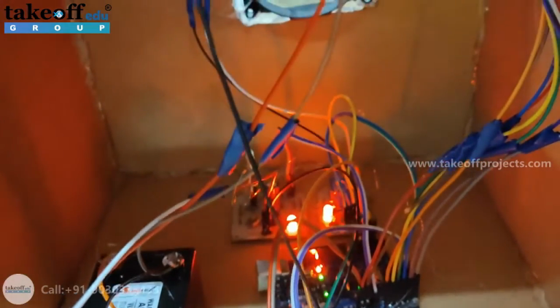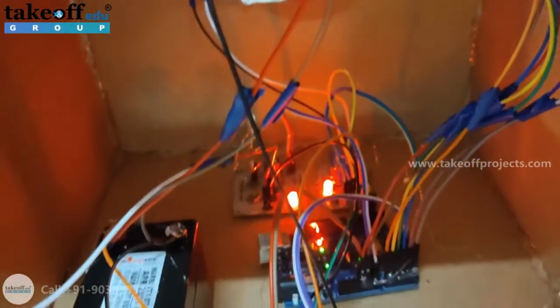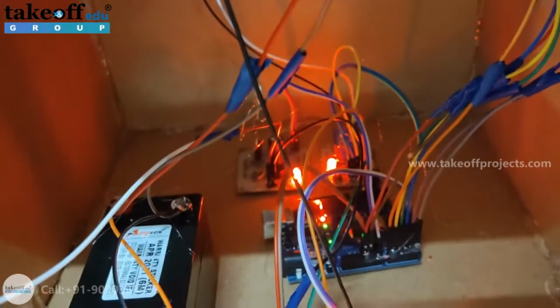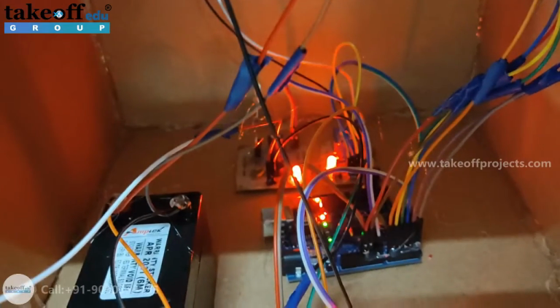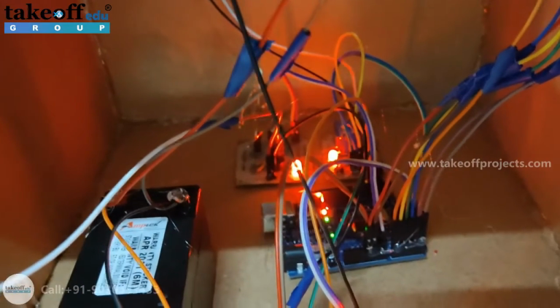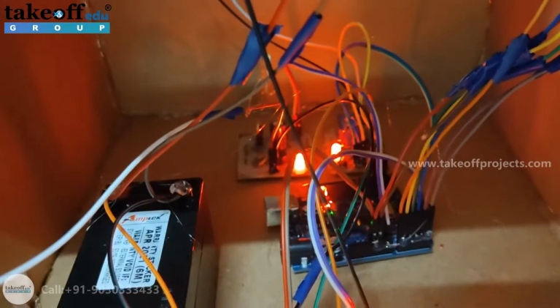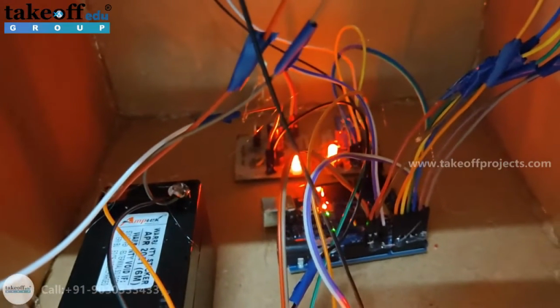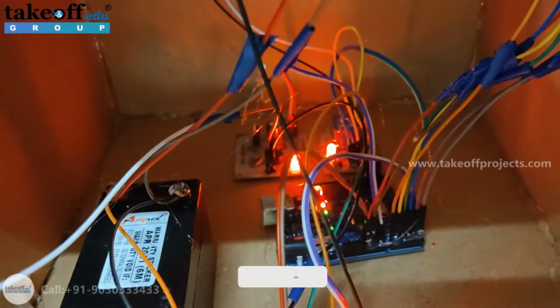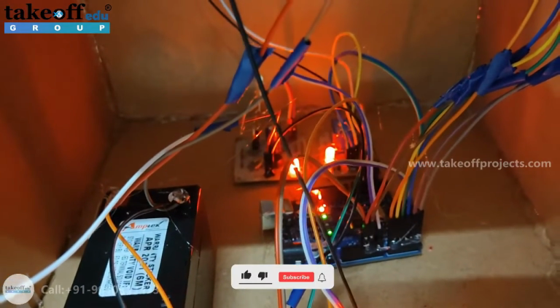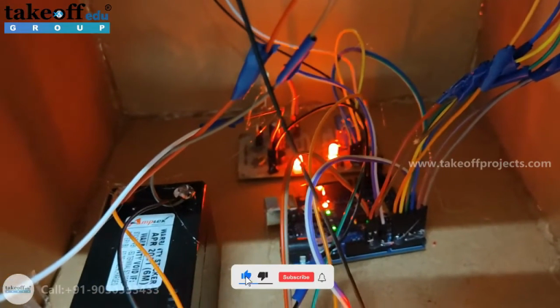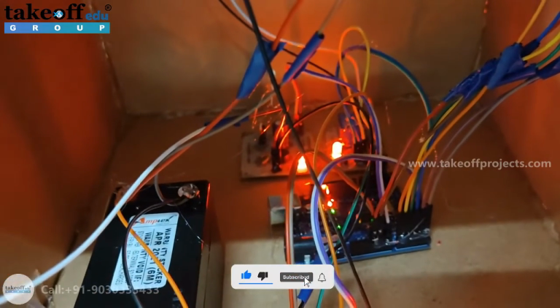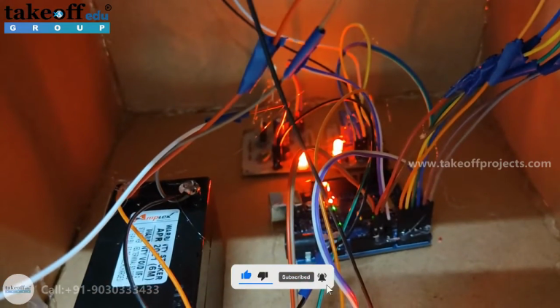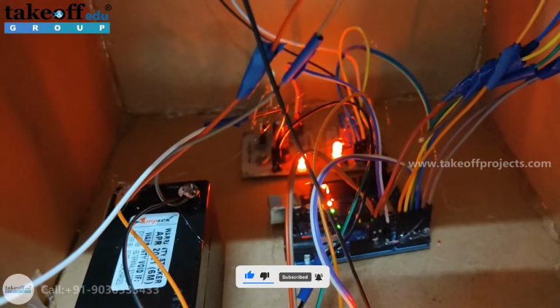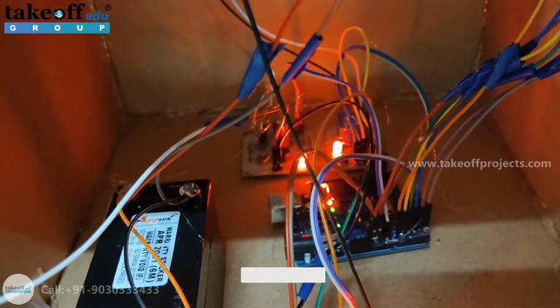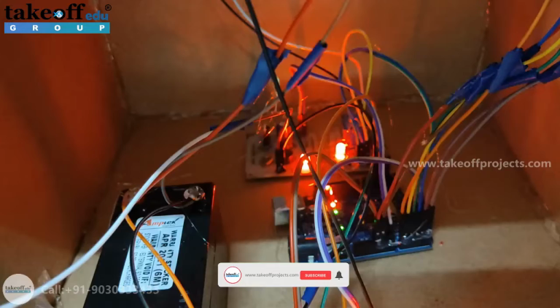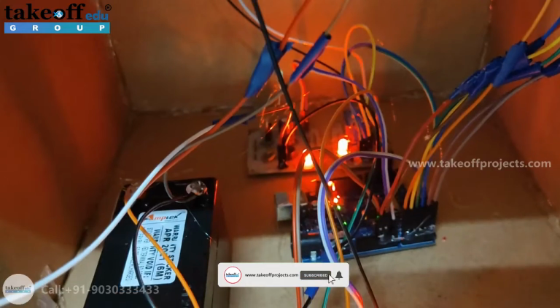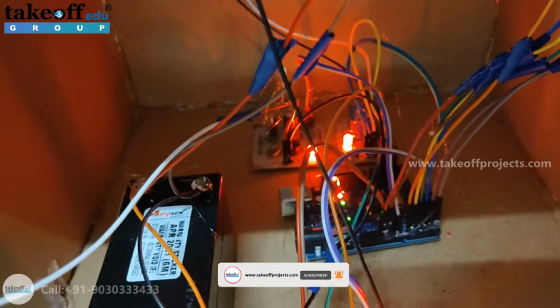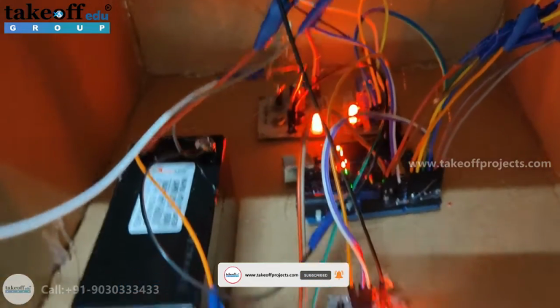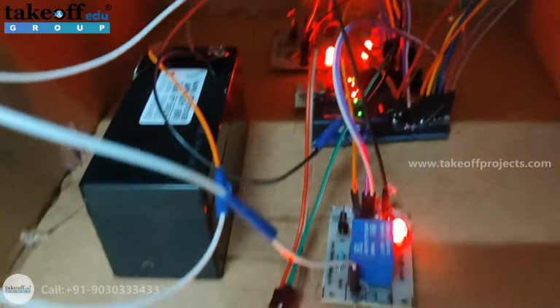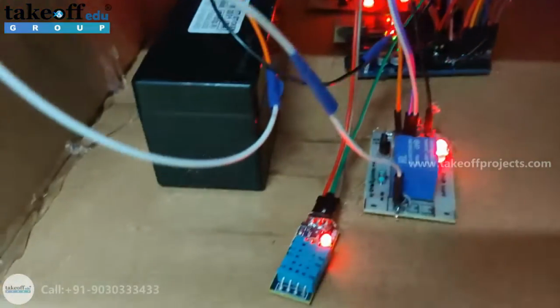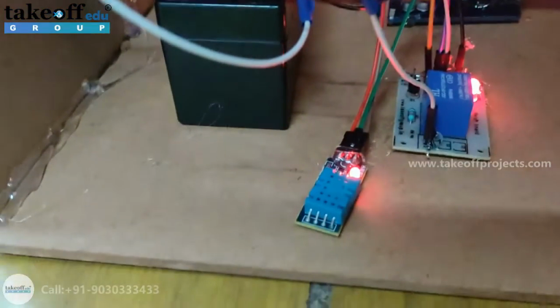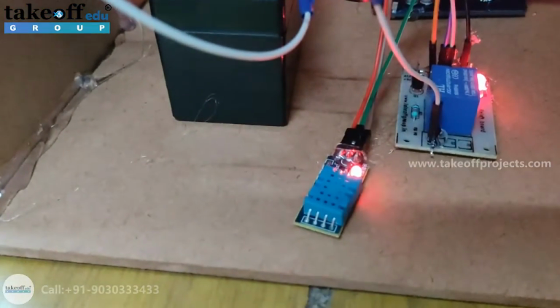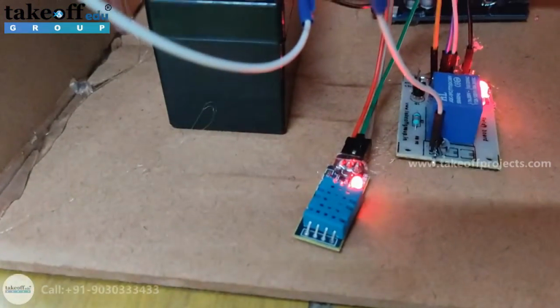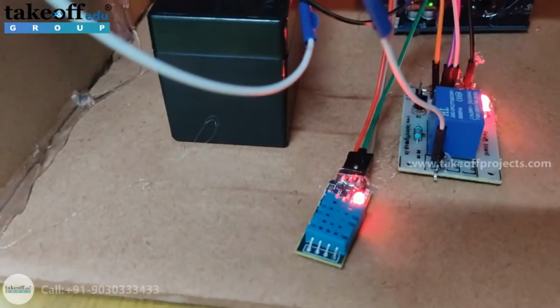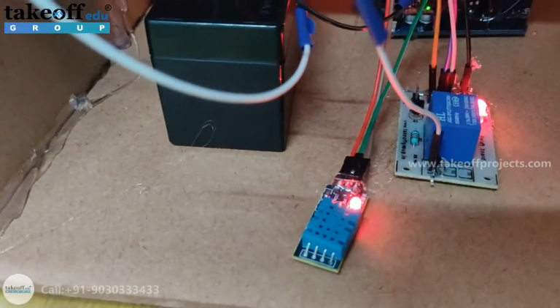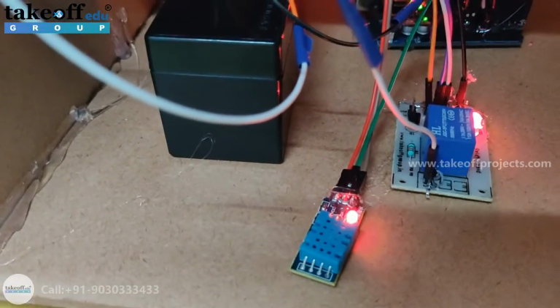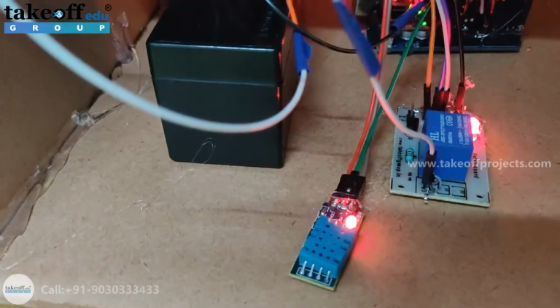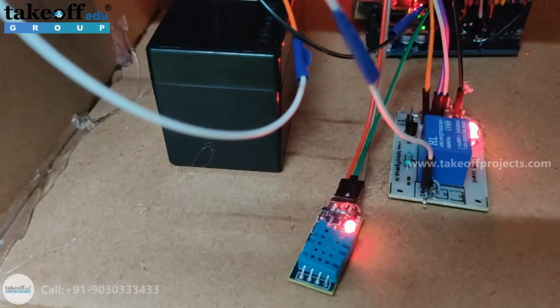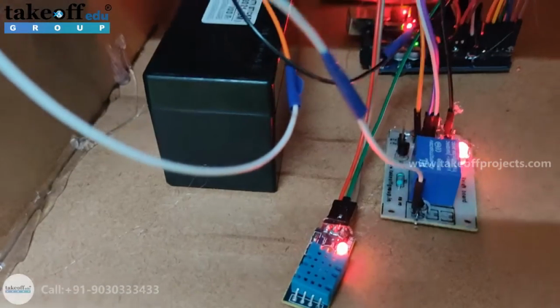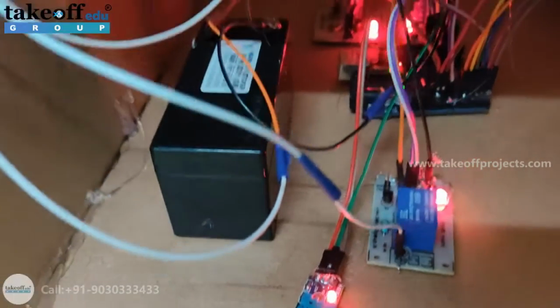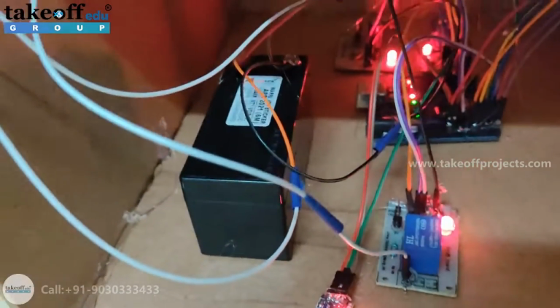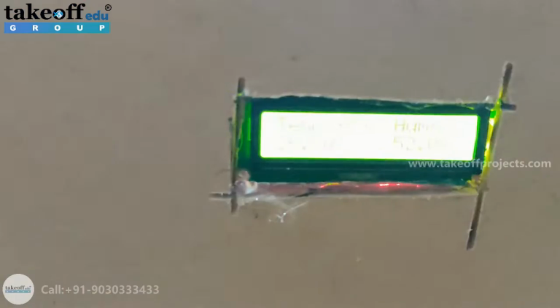In the middle, we are having an Arduino Uno microcontroller where the code is being dumped. It gets the input from the DHT11 sensor, which can measure both temperature and humidity.